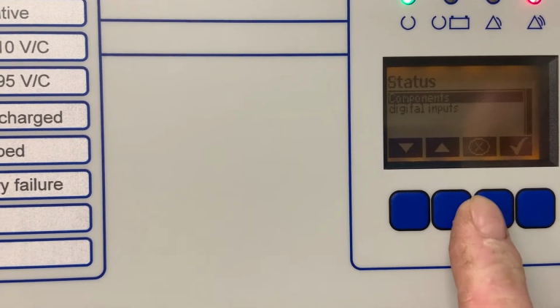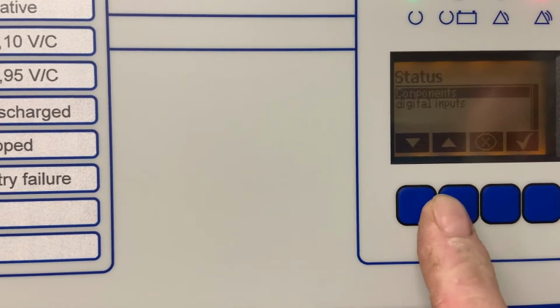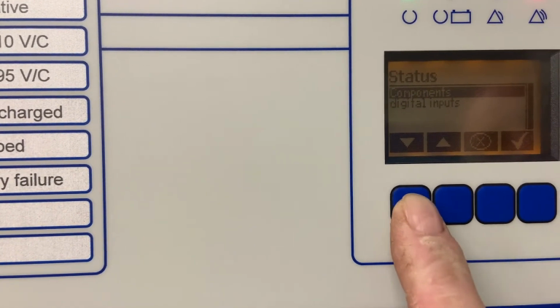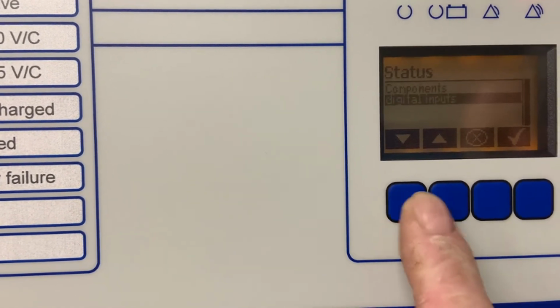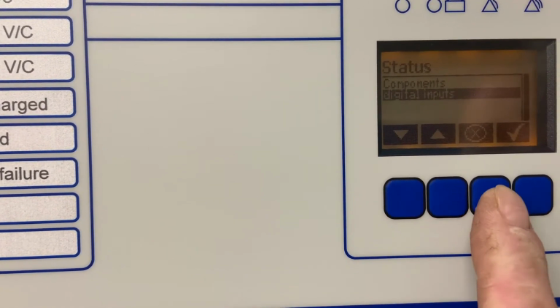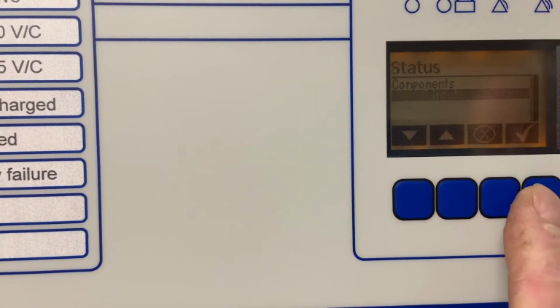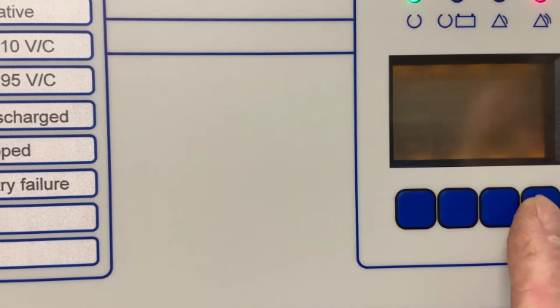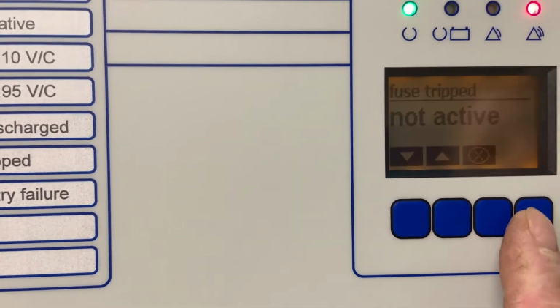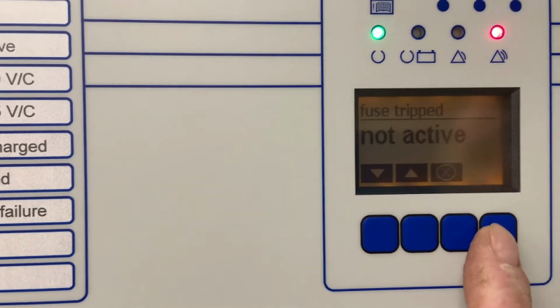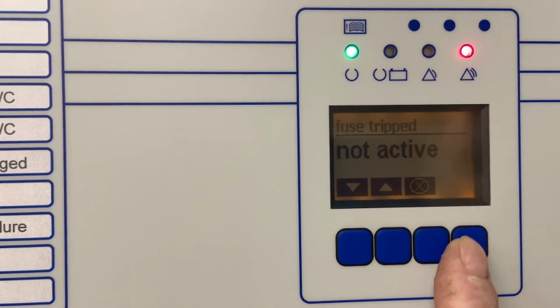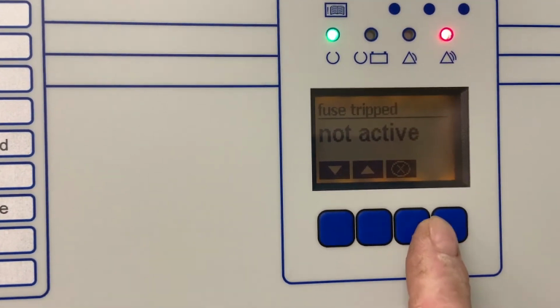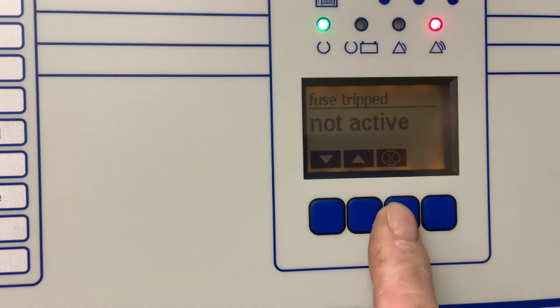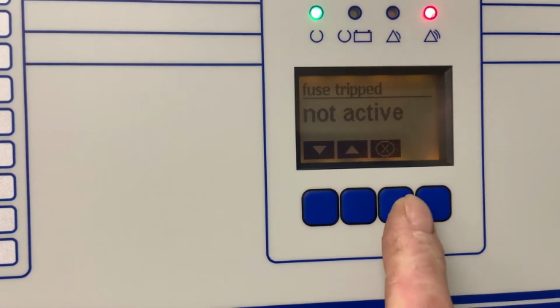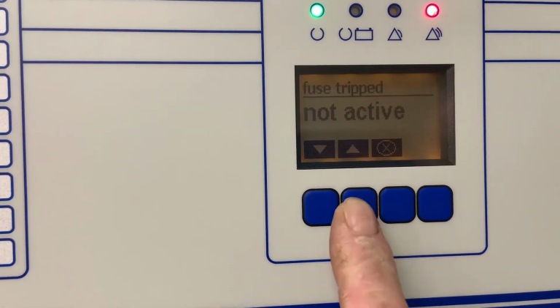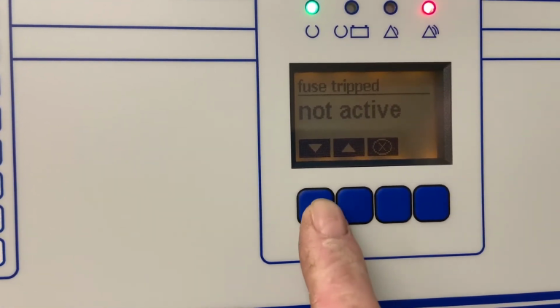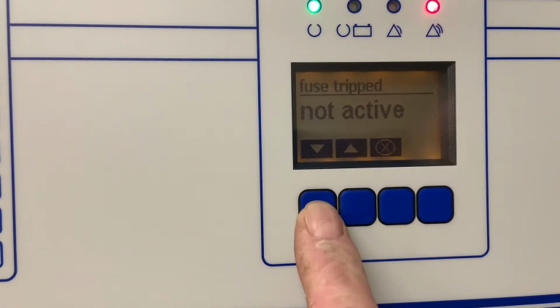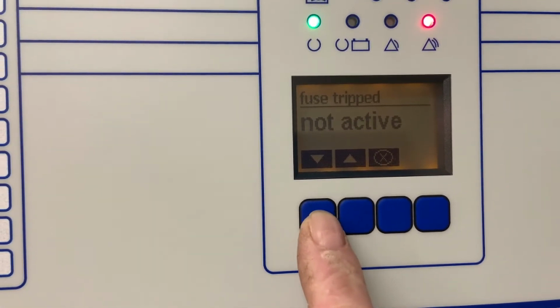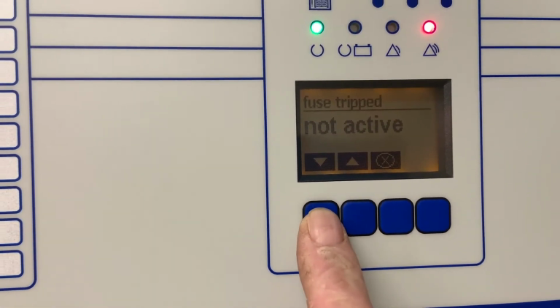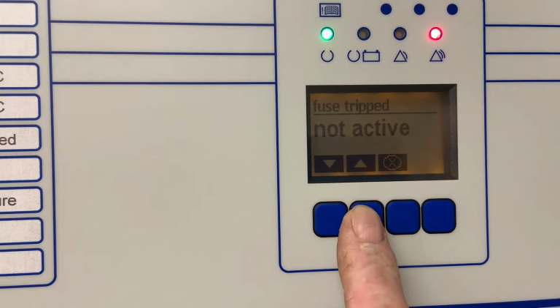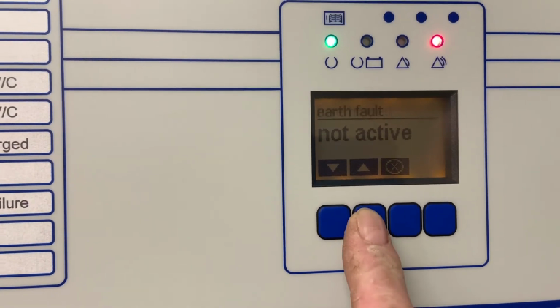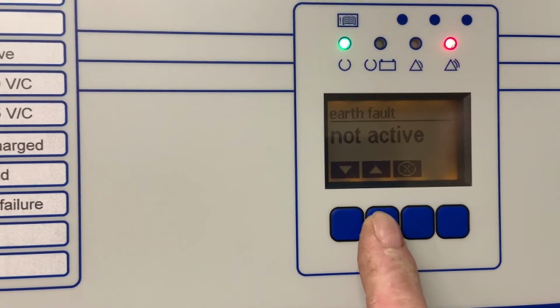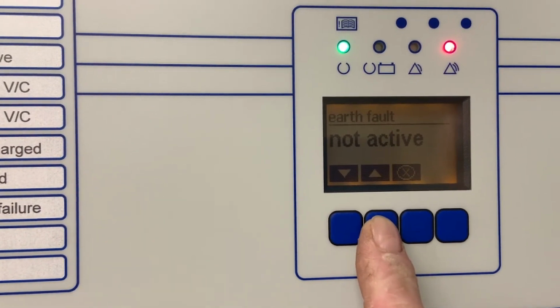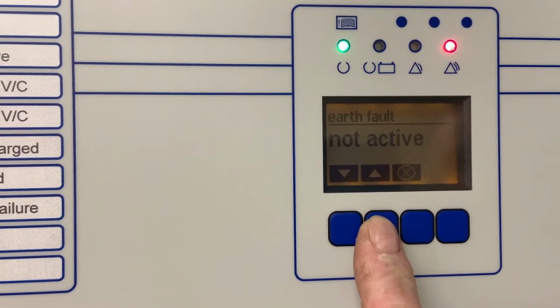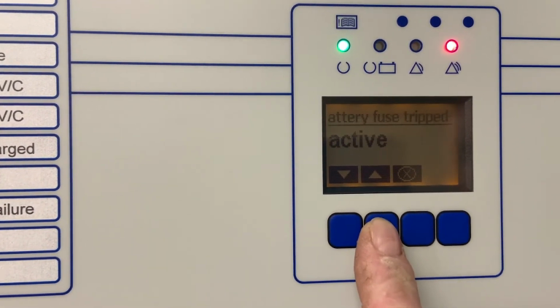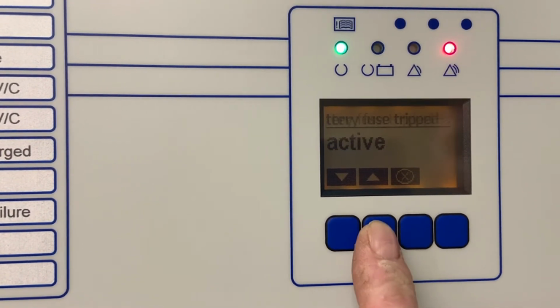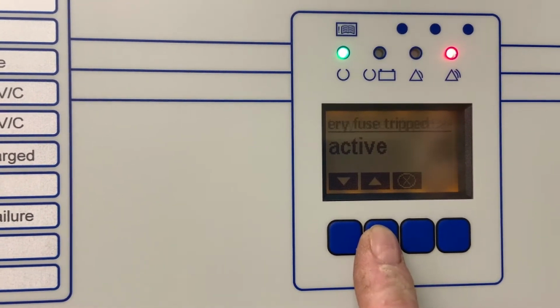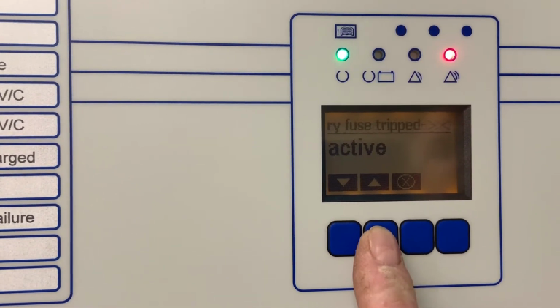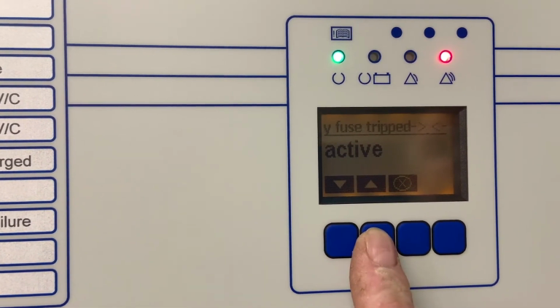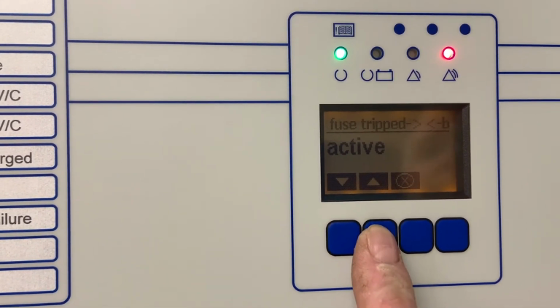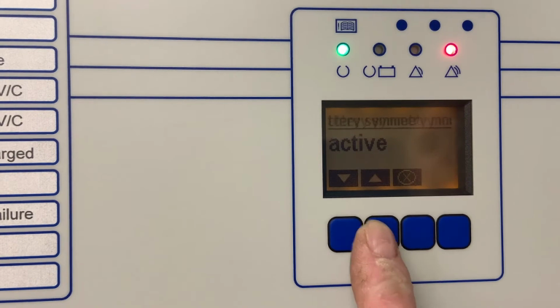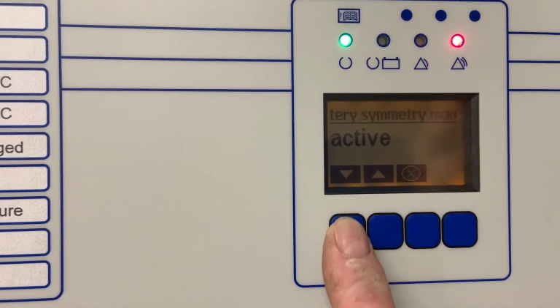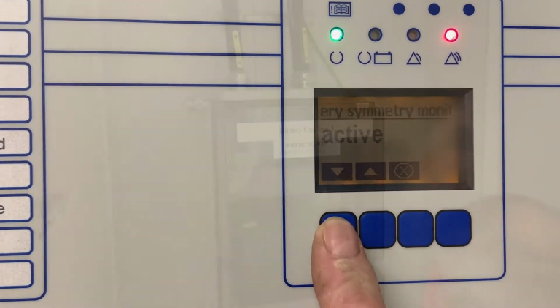We can have a look at the status of the digital inputs. At the moment the main panel fuses aren't tripped. The earth fault isn't active. We have a battery fuse tripped issue and a battery symmetry problem.